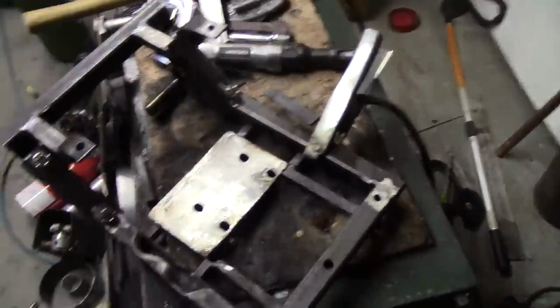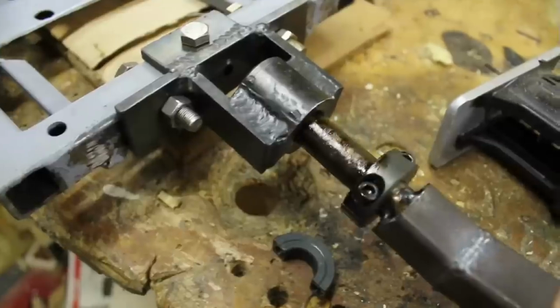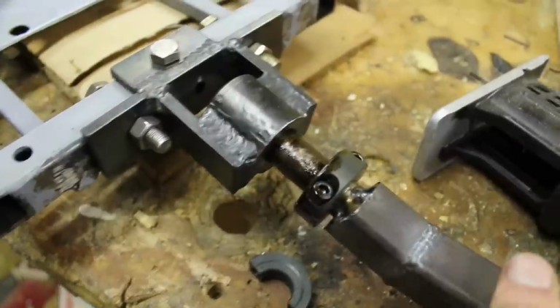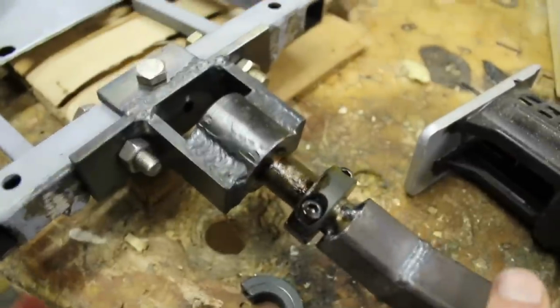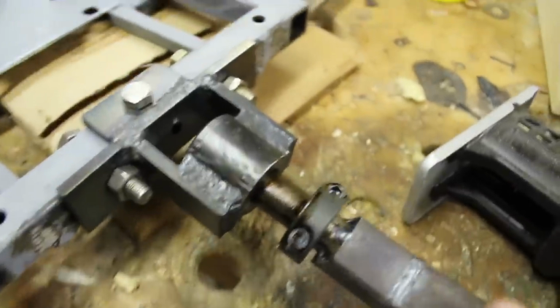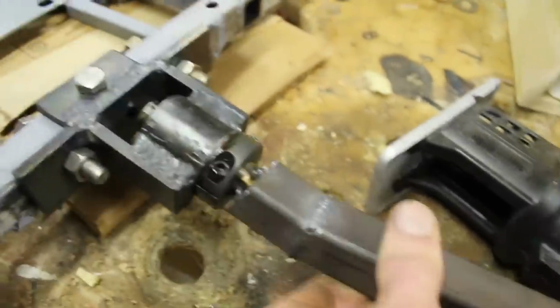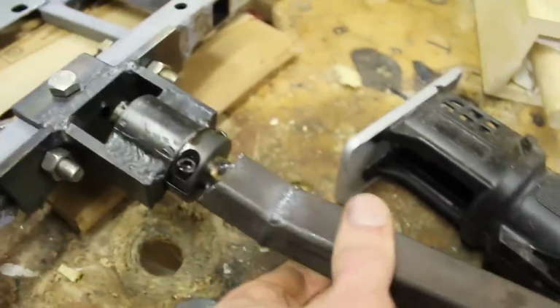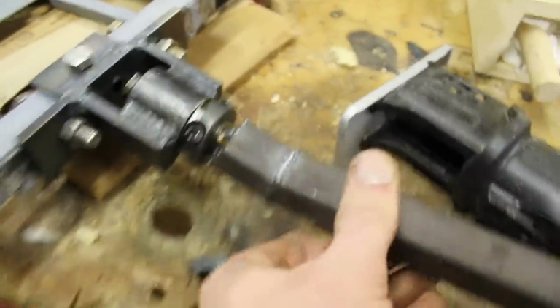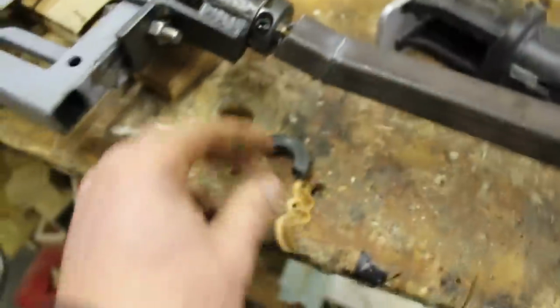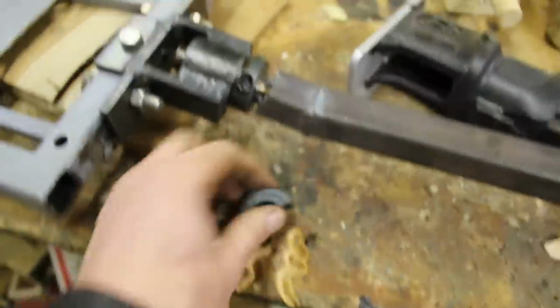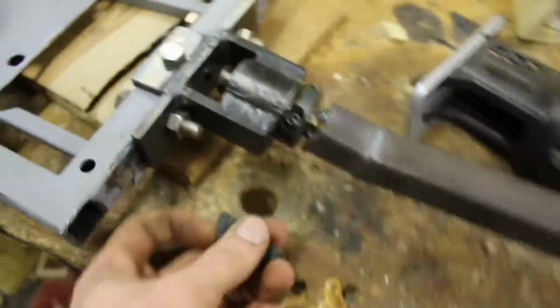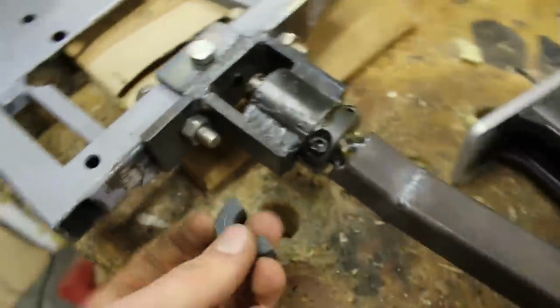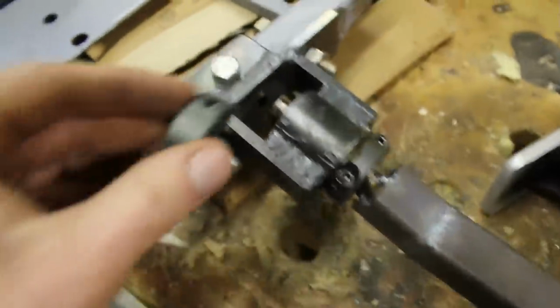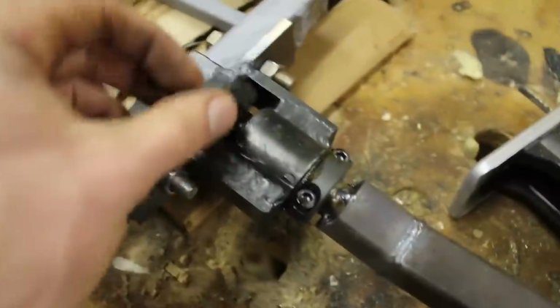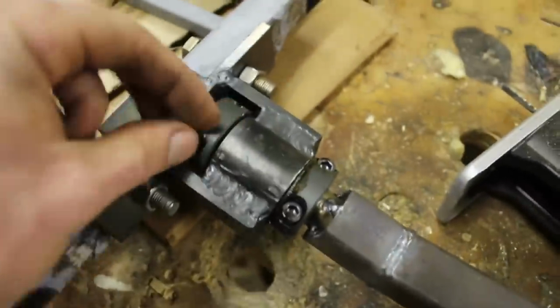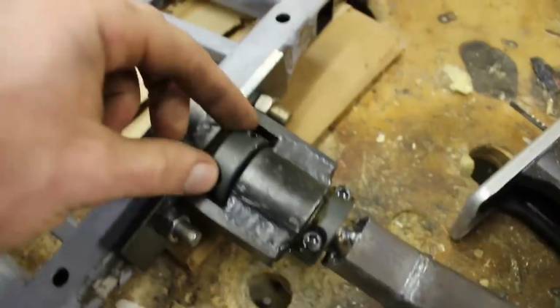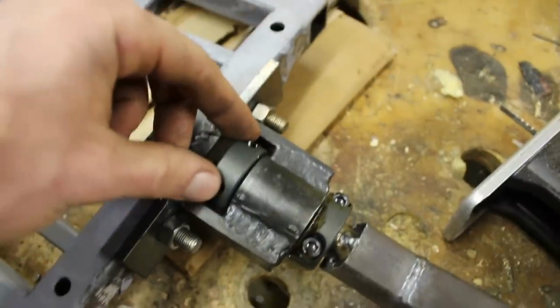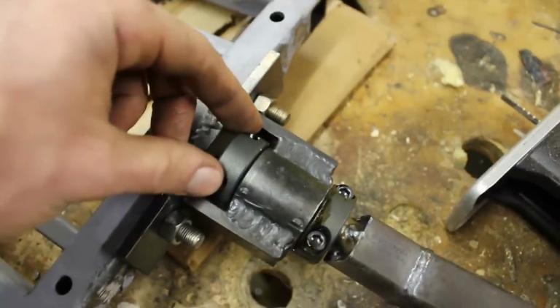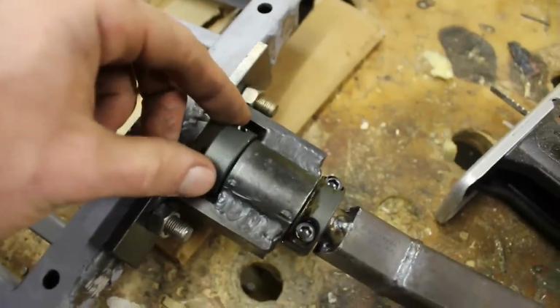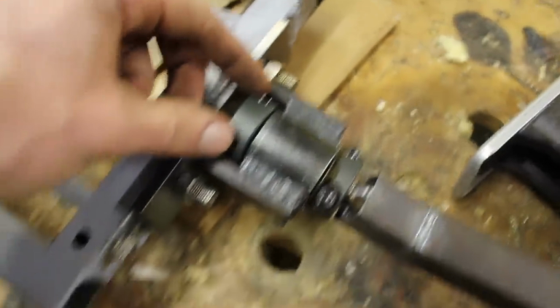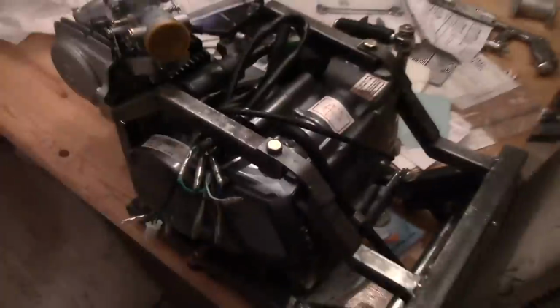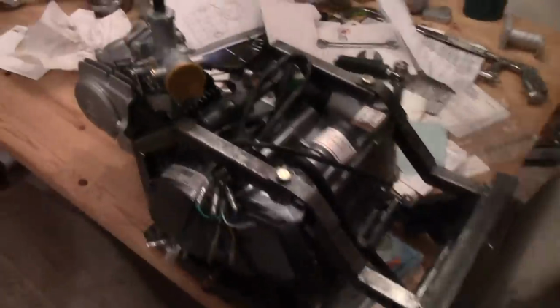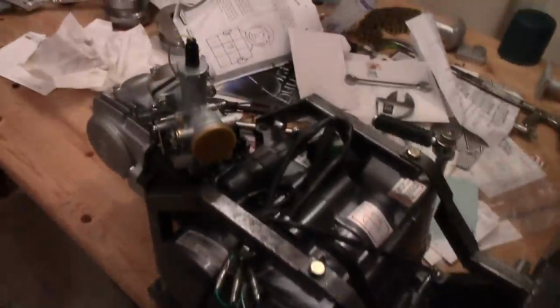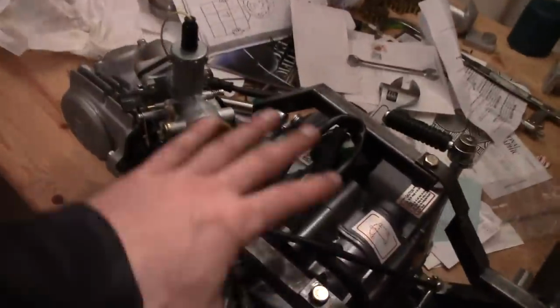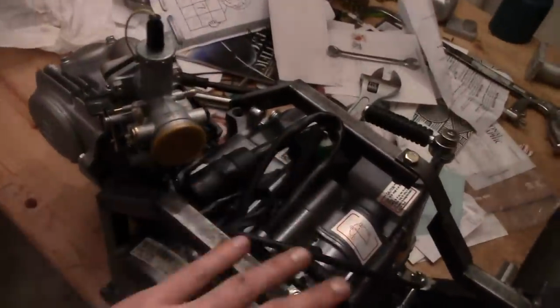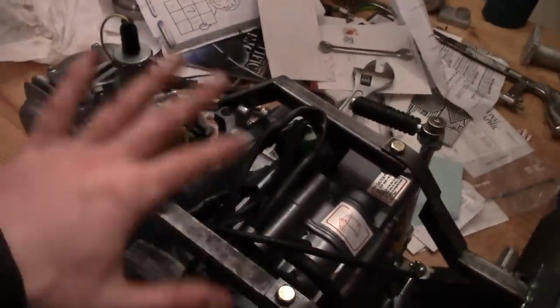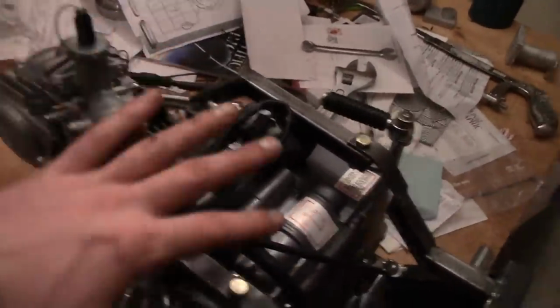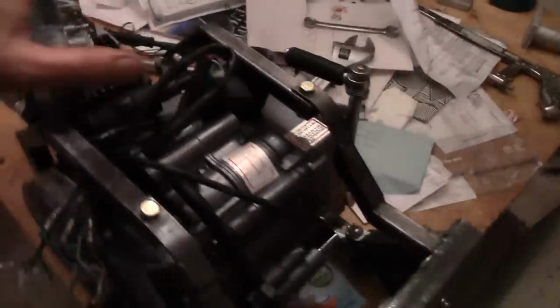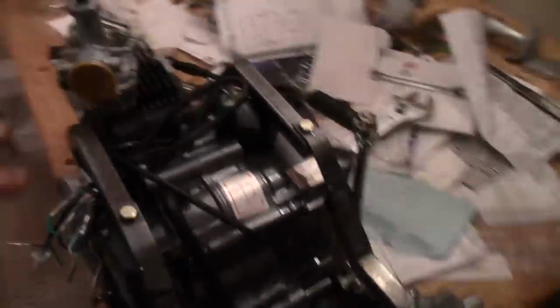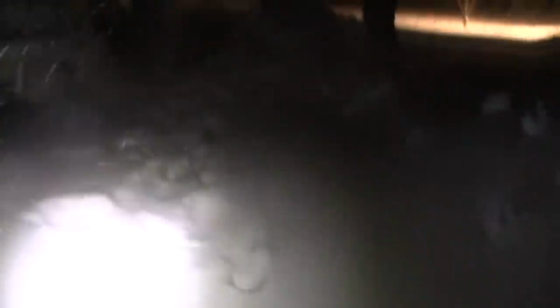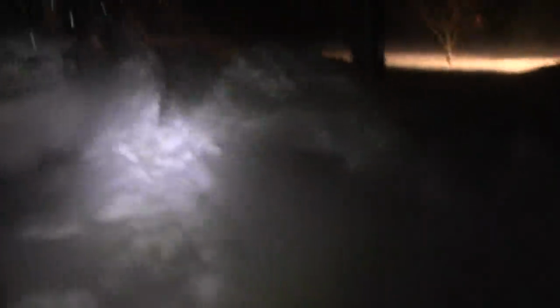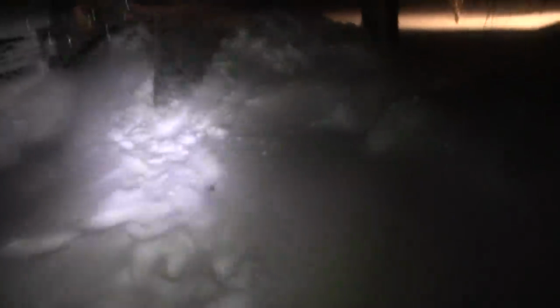This just slips right in there like that at the same angle, and then a back collar goes on the back. I threw the CDI and ignition sort of there. I don't really want to make tracks.